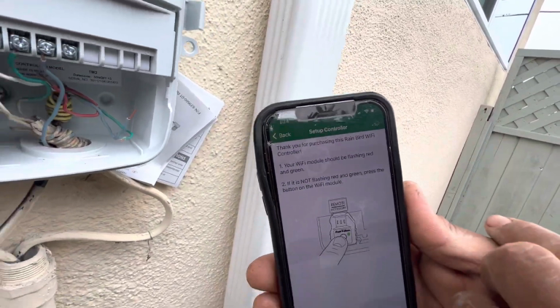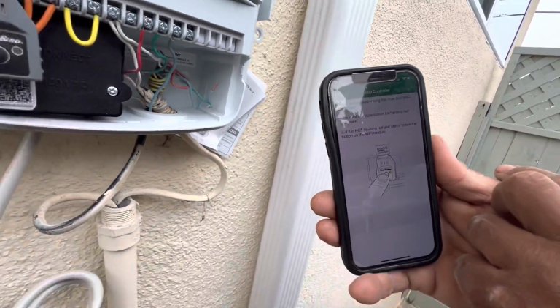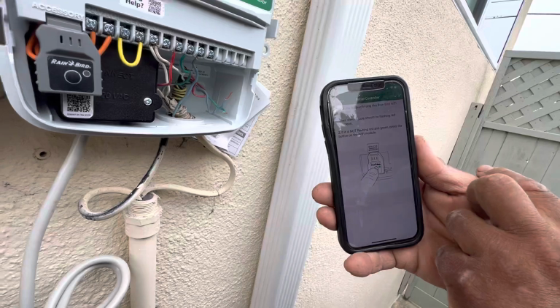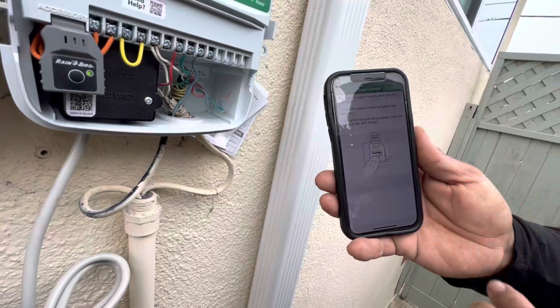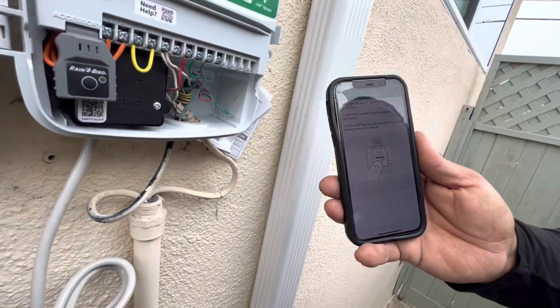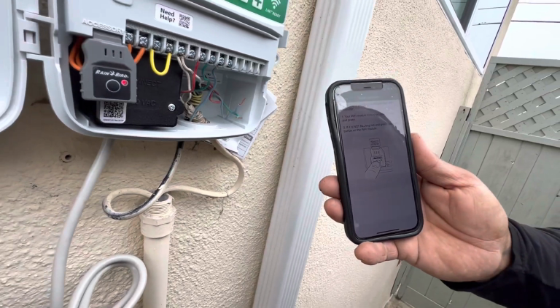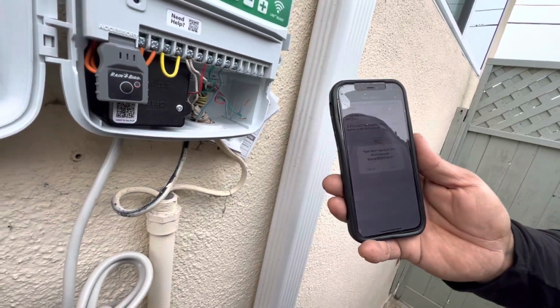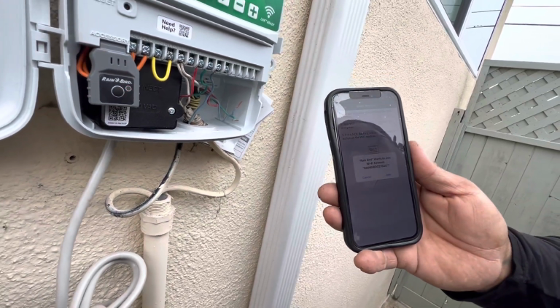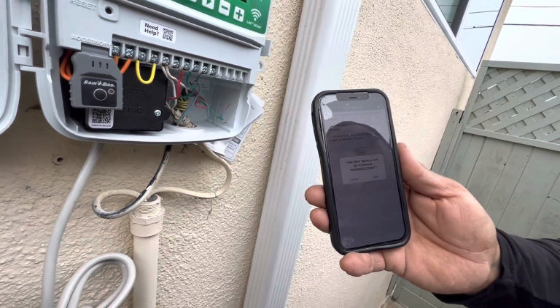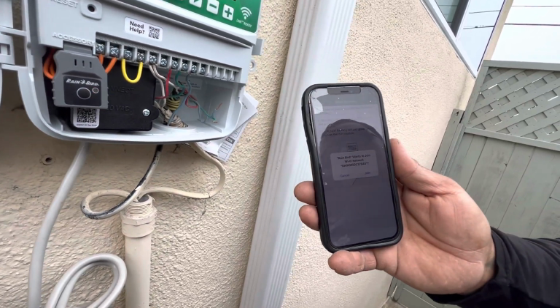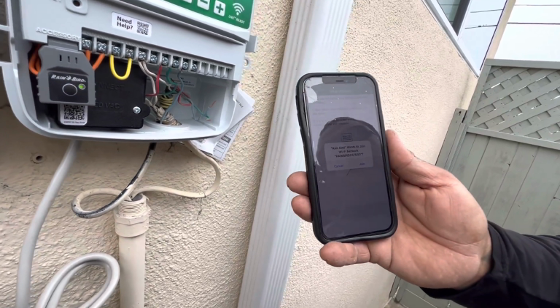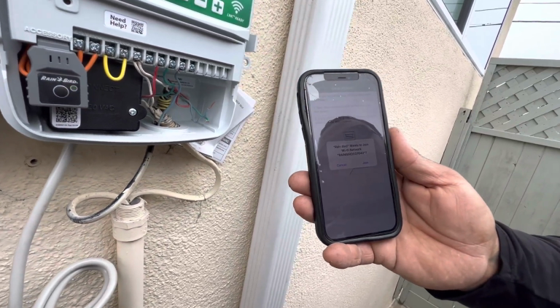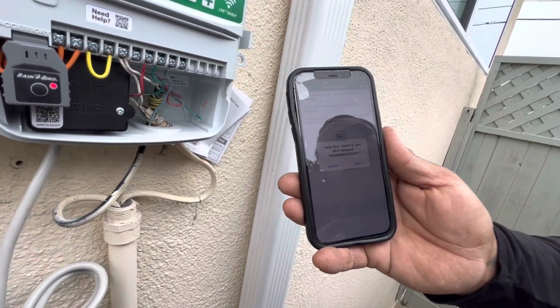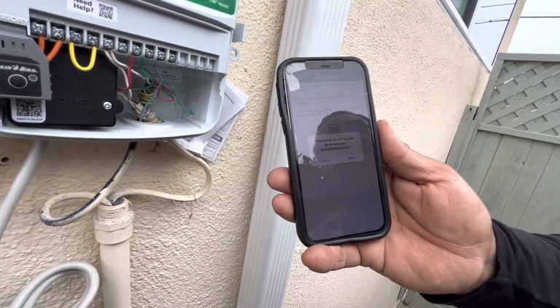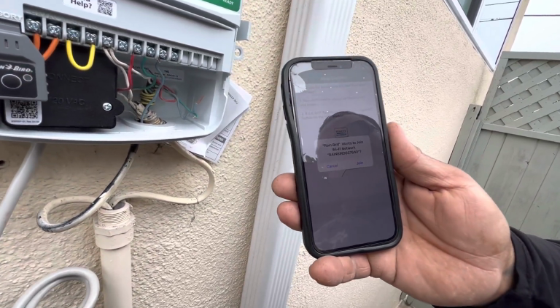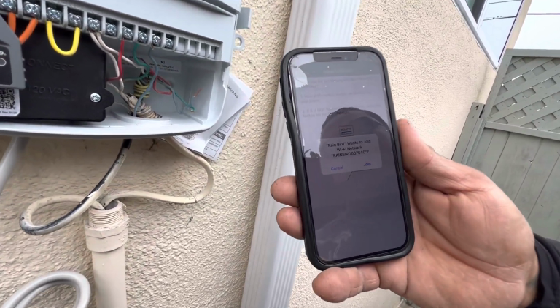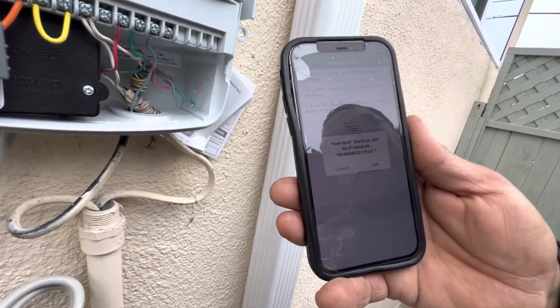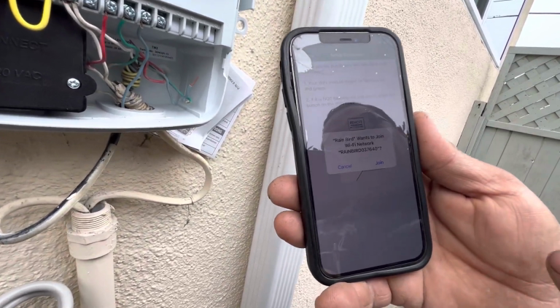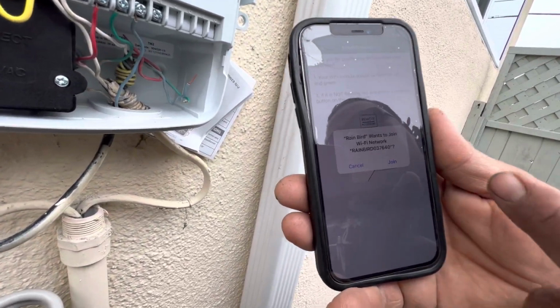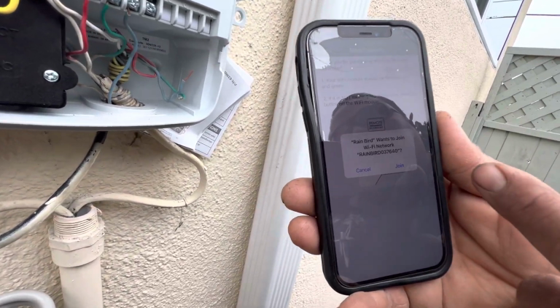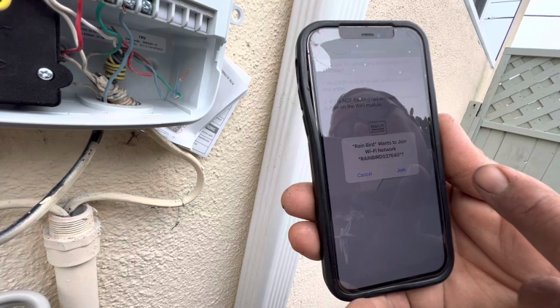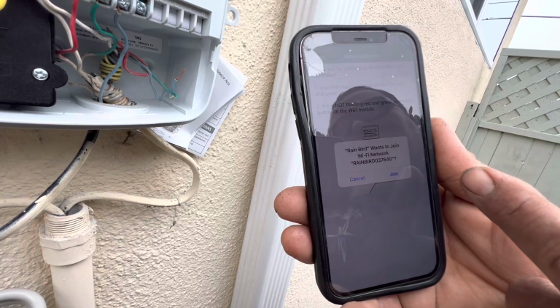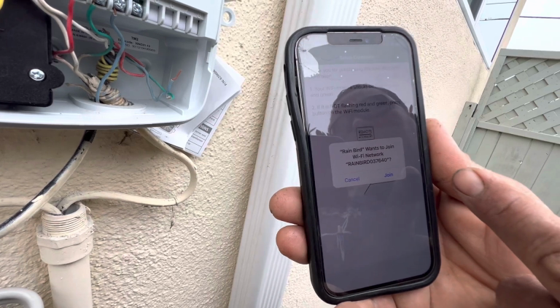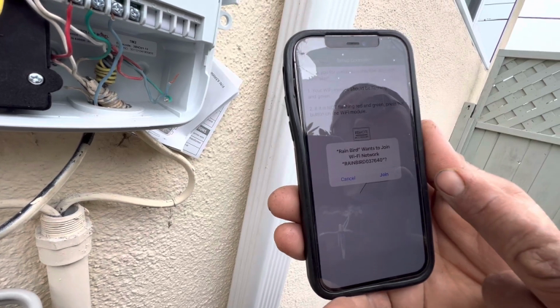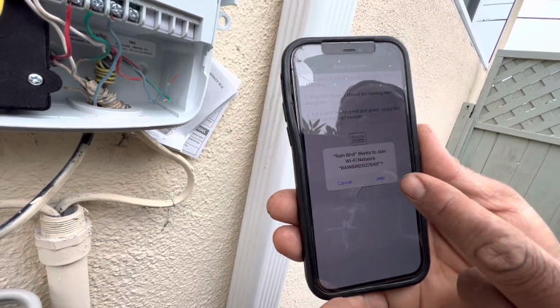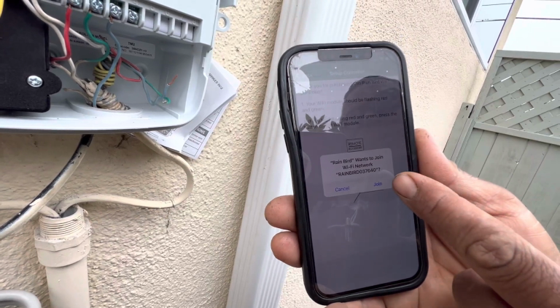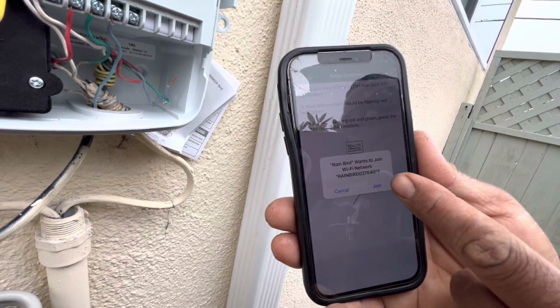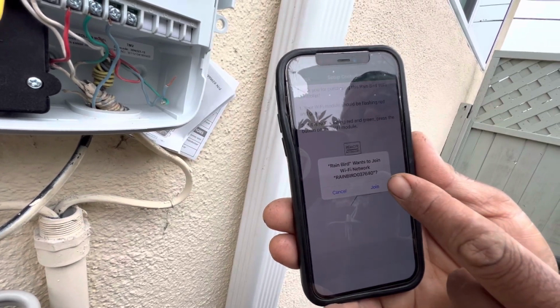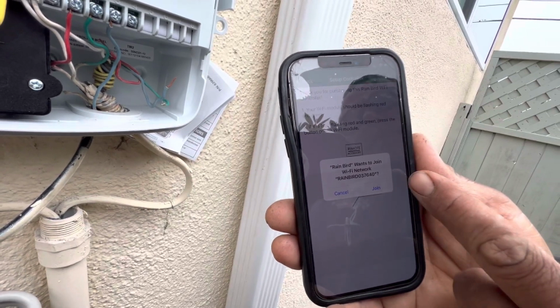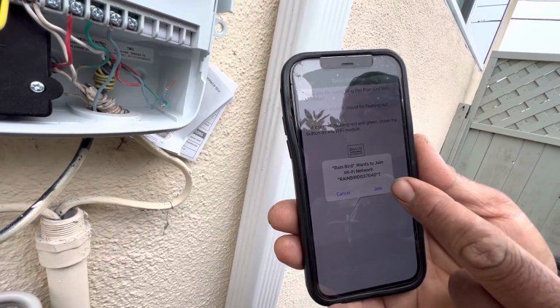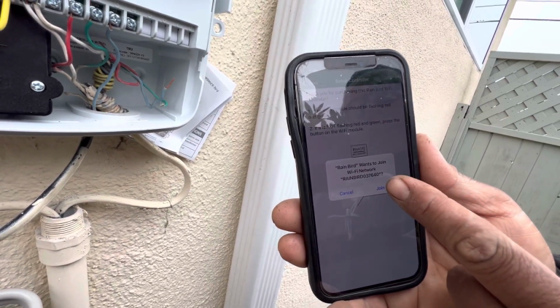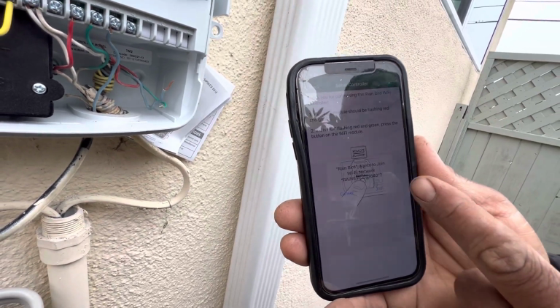Top right-hand corner. You're going to follow the prompts, meaning Rainbird wants to join the Wi-Fi network — we want to go ahead and hit the join button there.